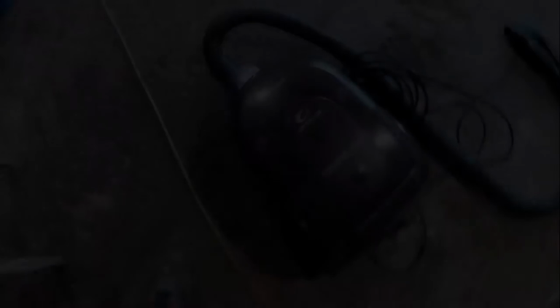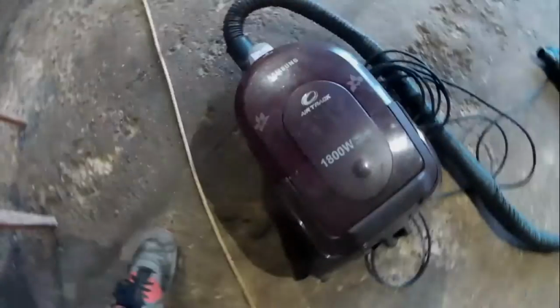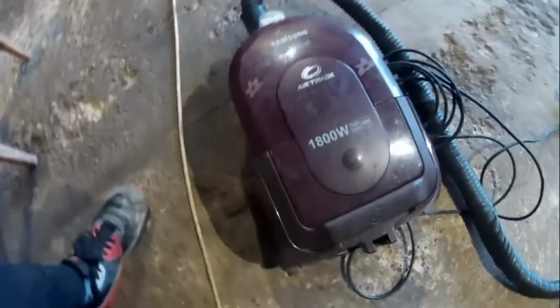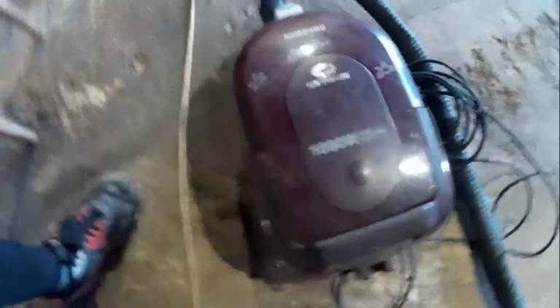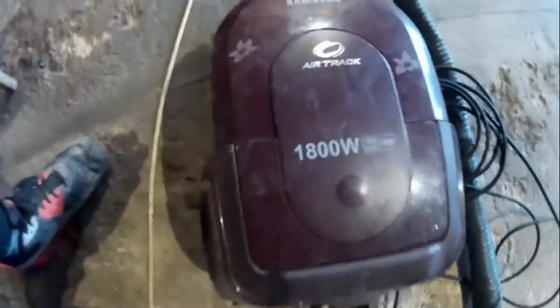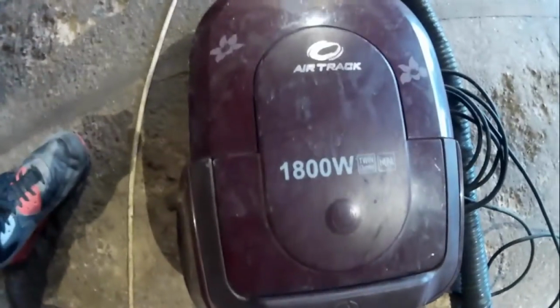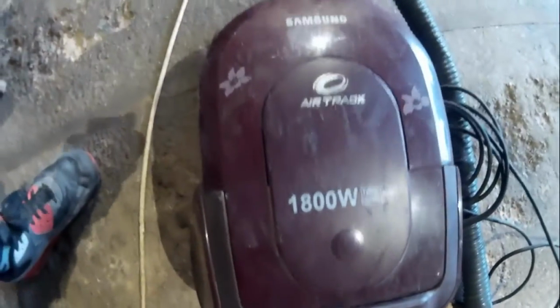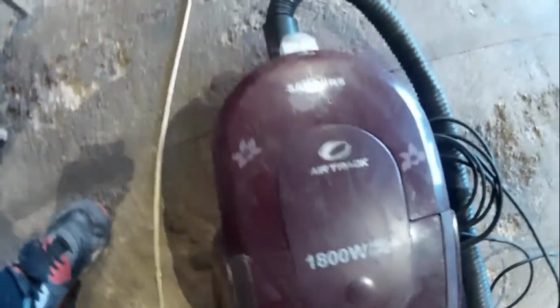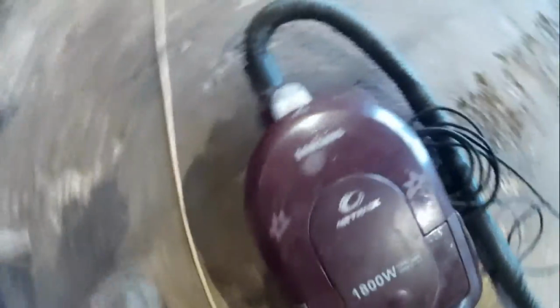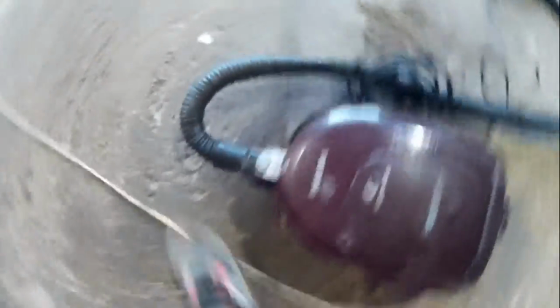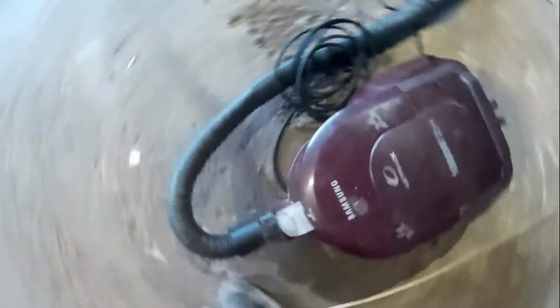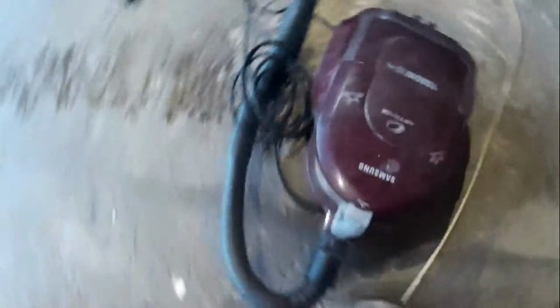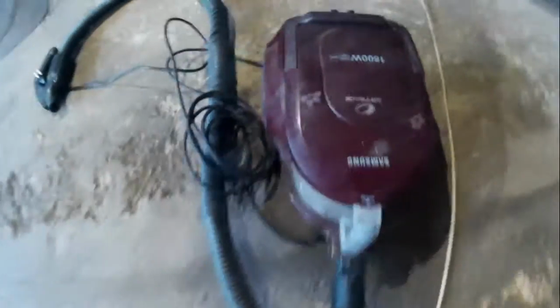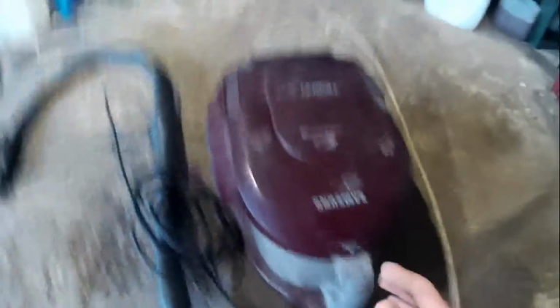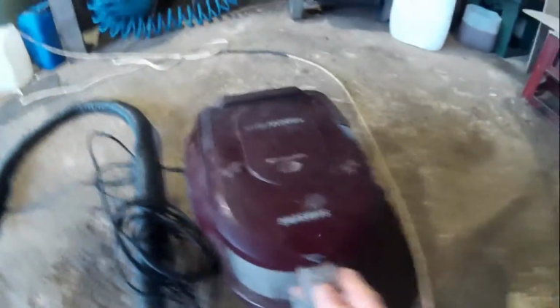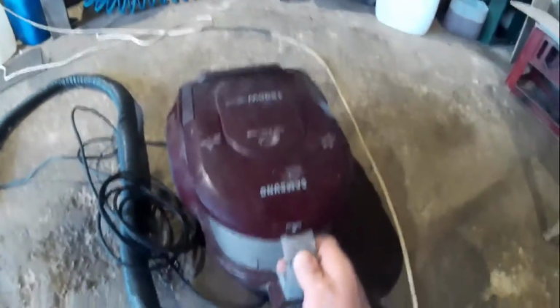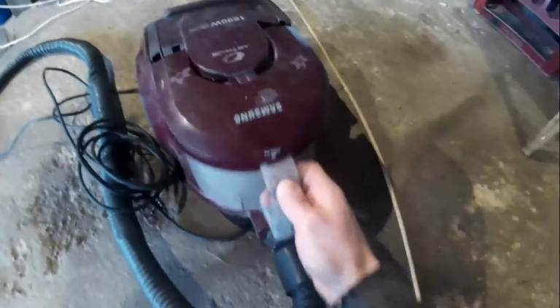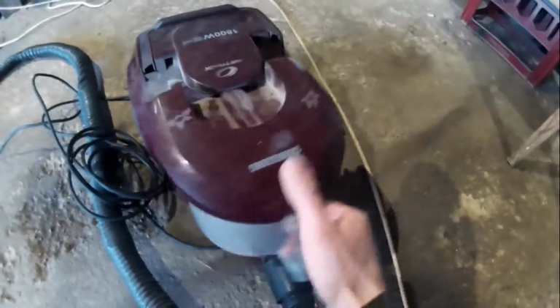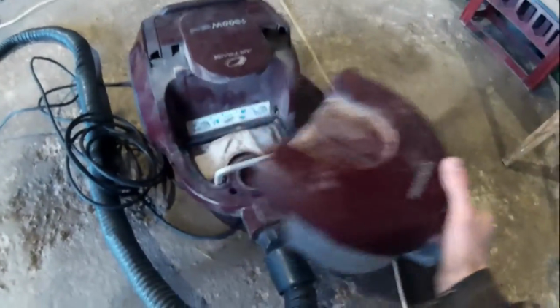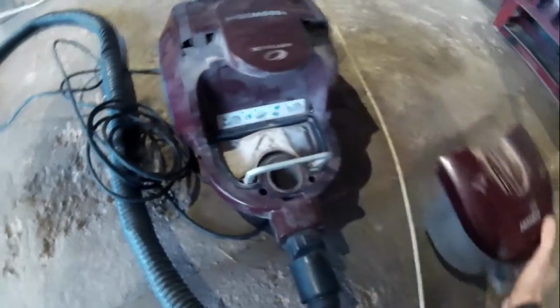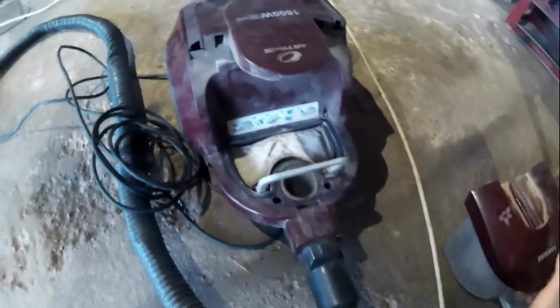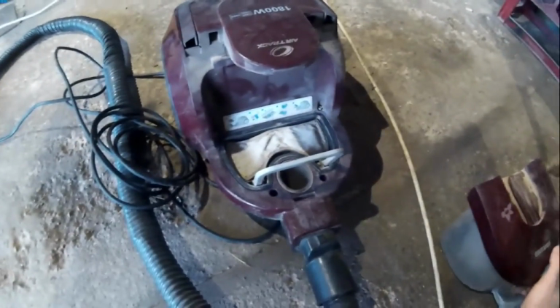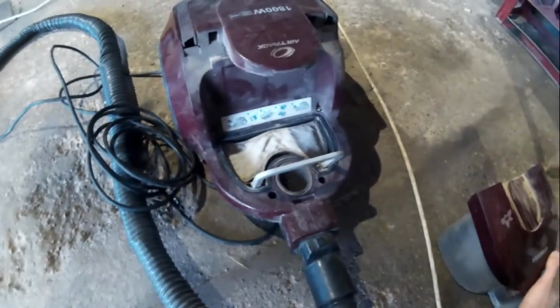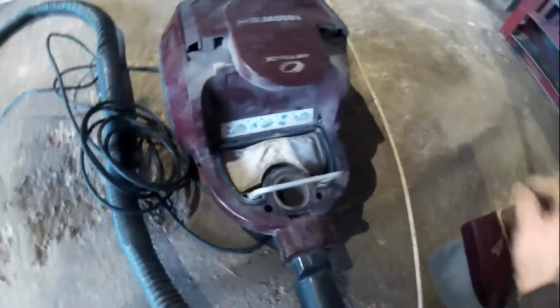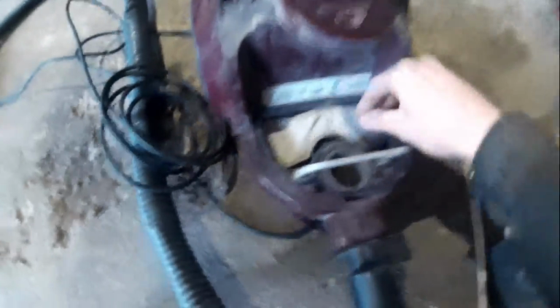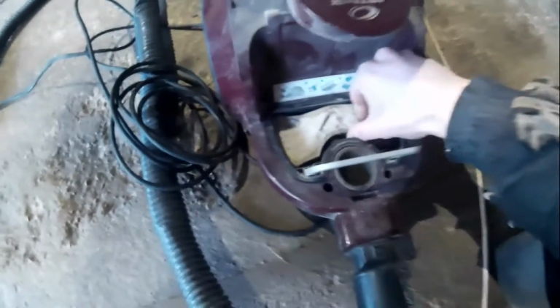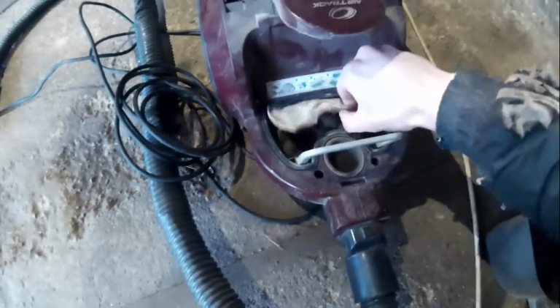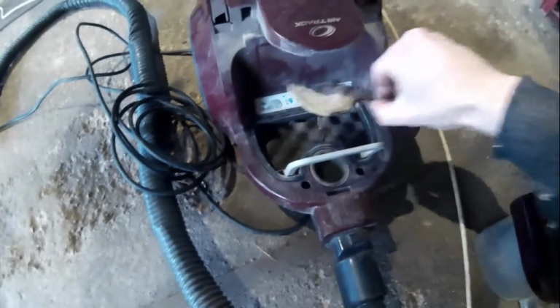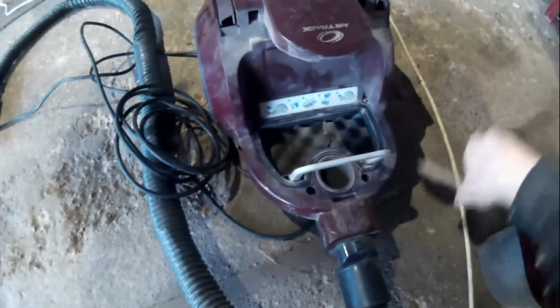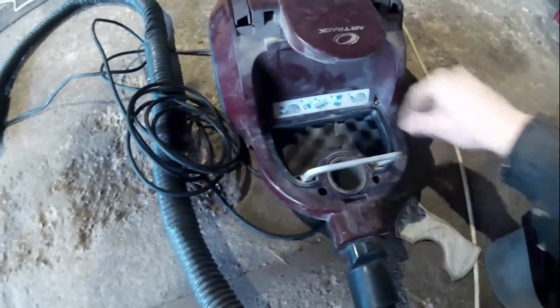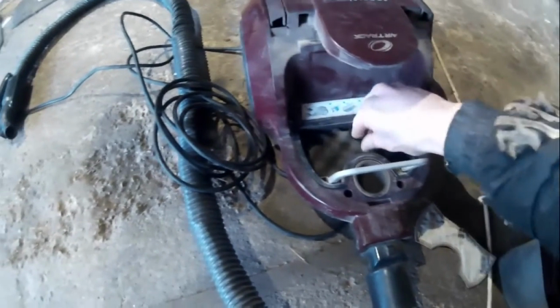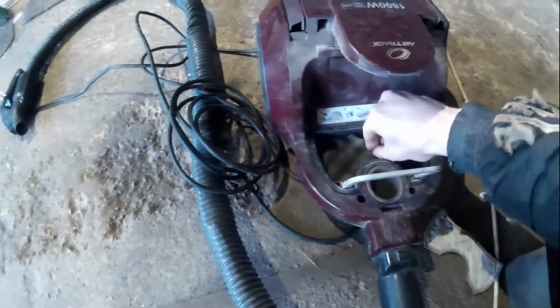Today I'm going to show you how to make an air filter for any kind of vacuum cleaner. As you can see, mine is old and dirty and even ripped apart.